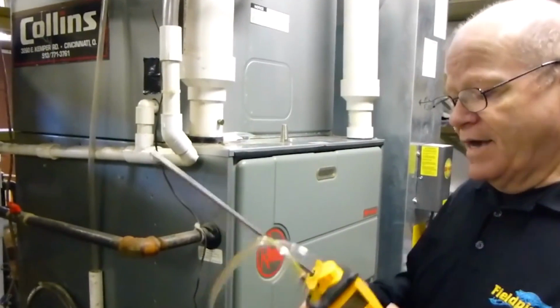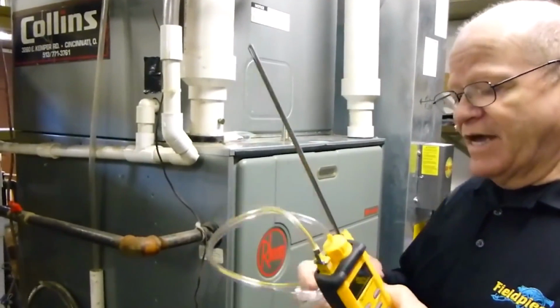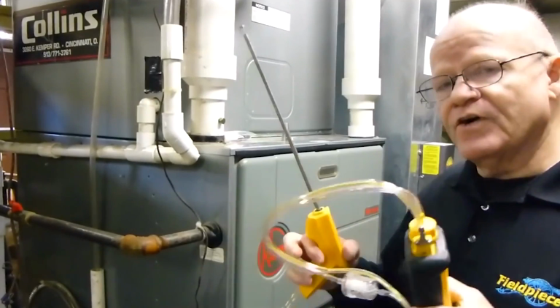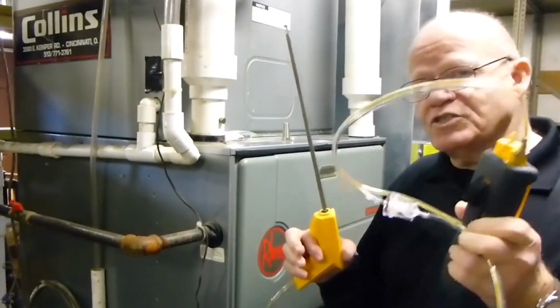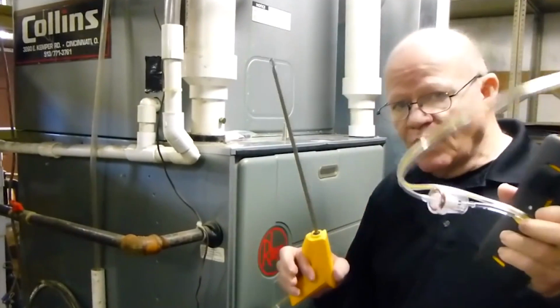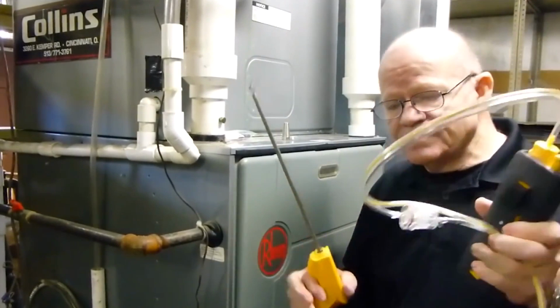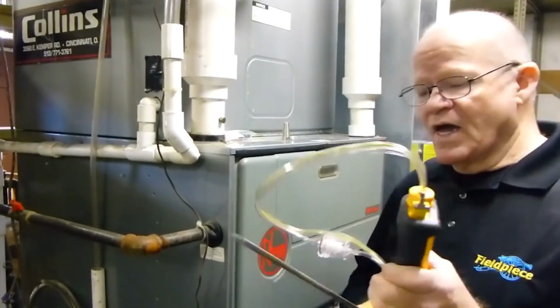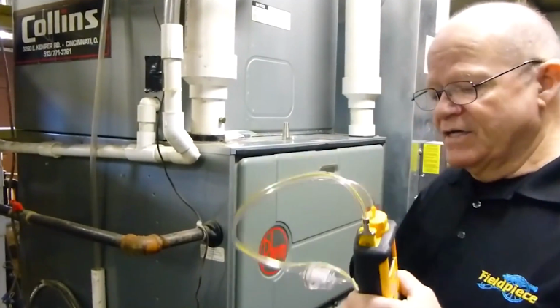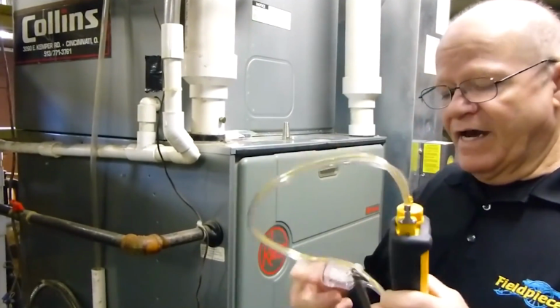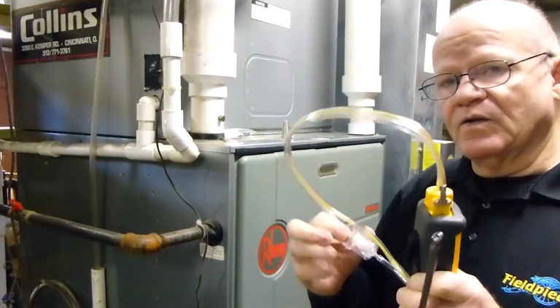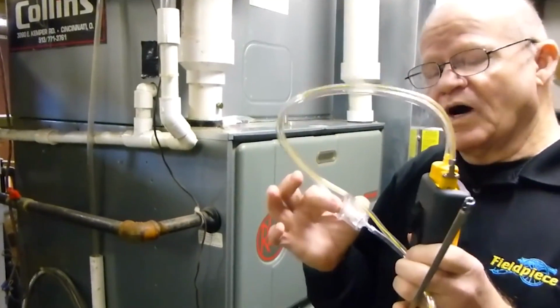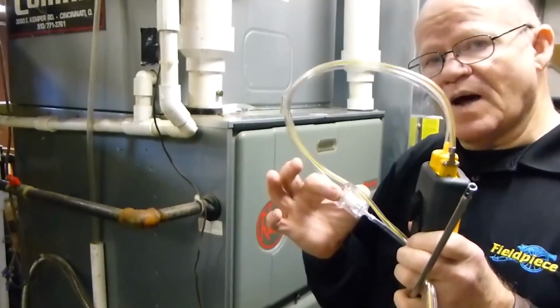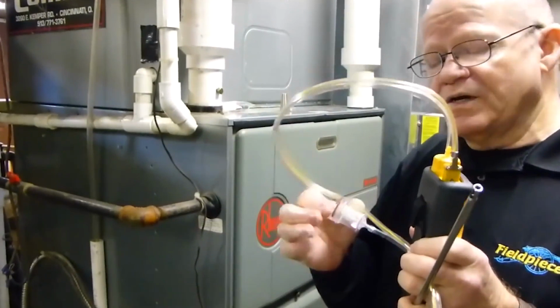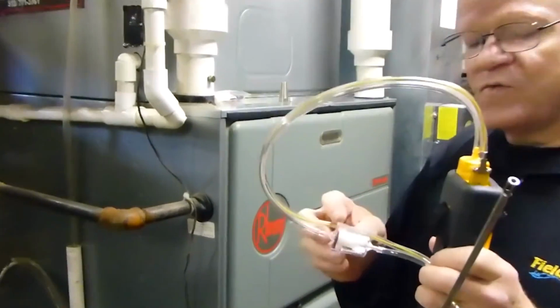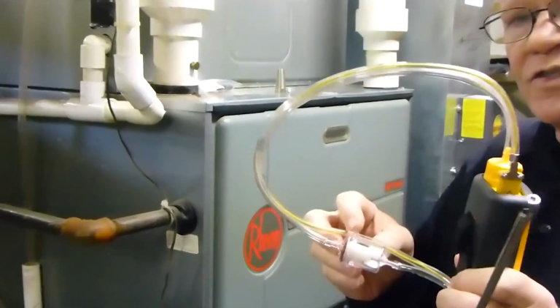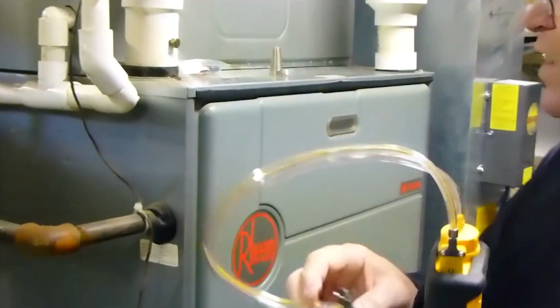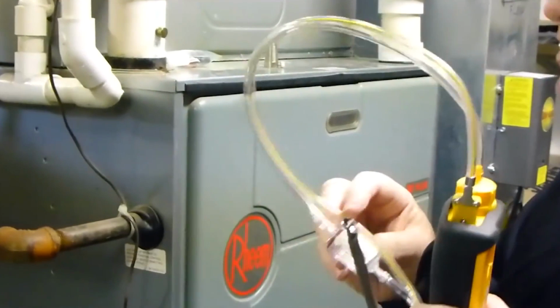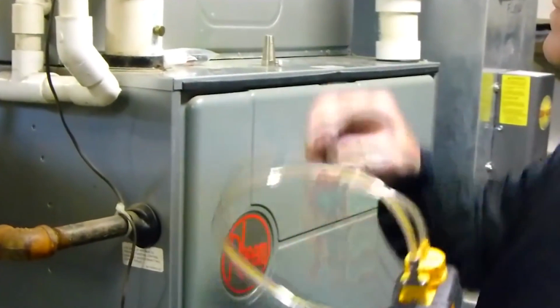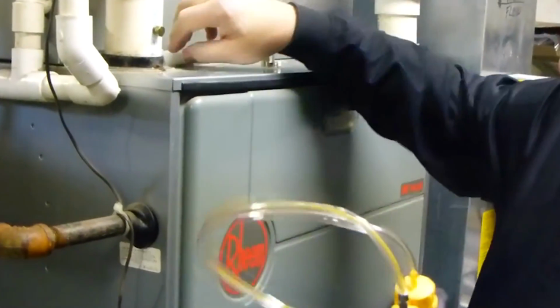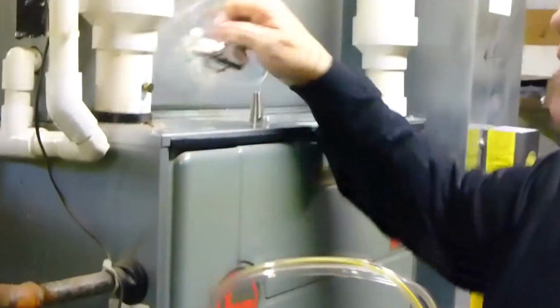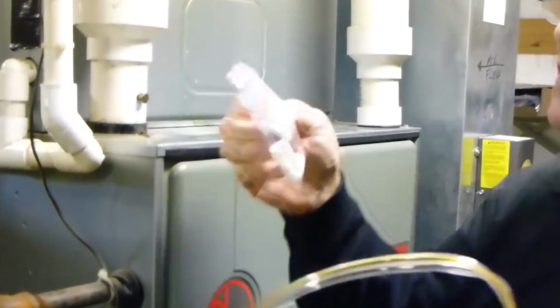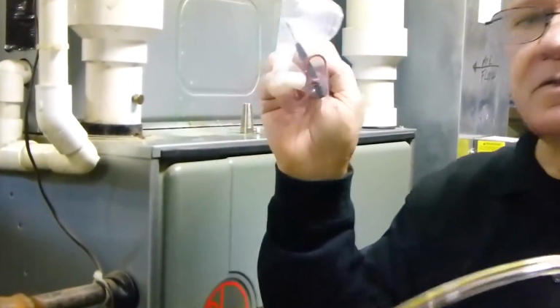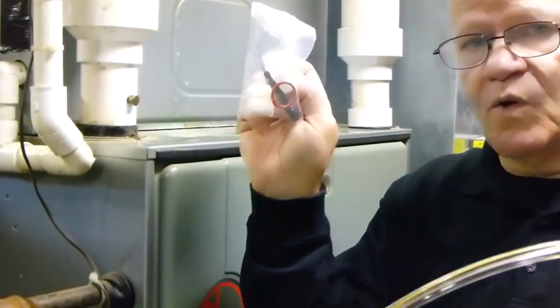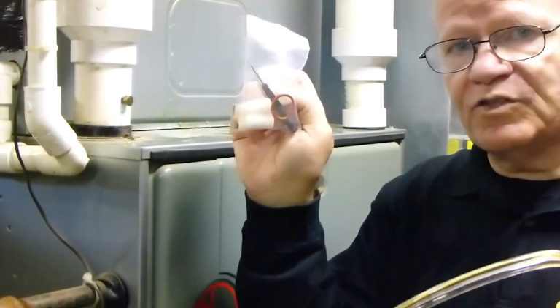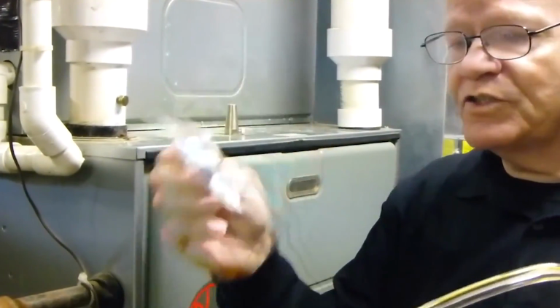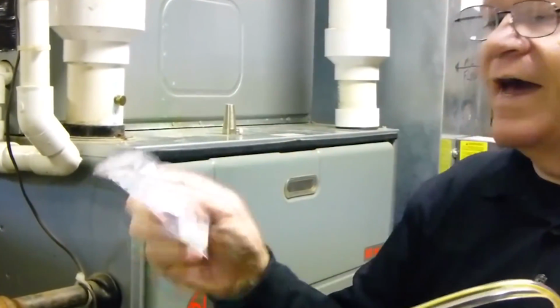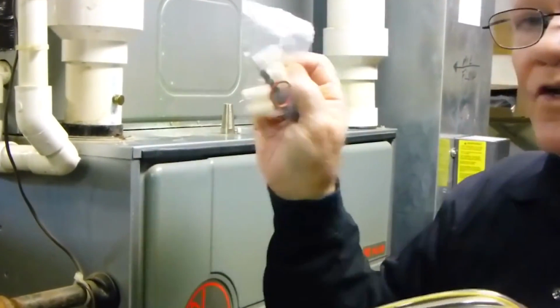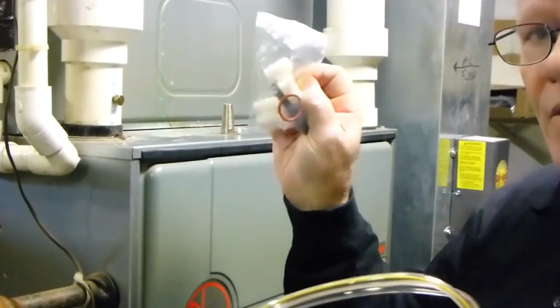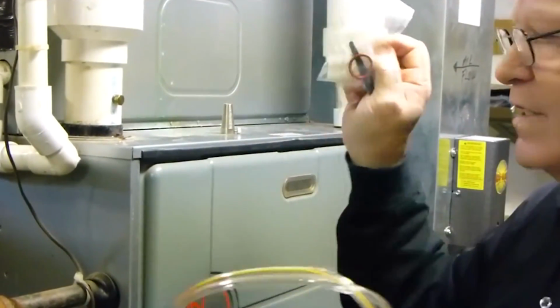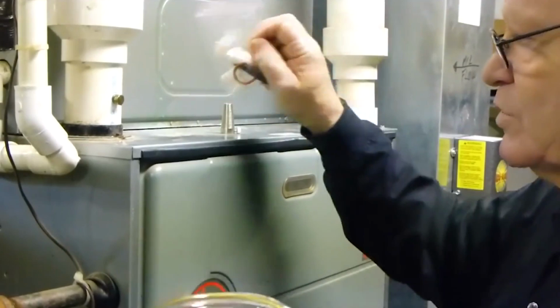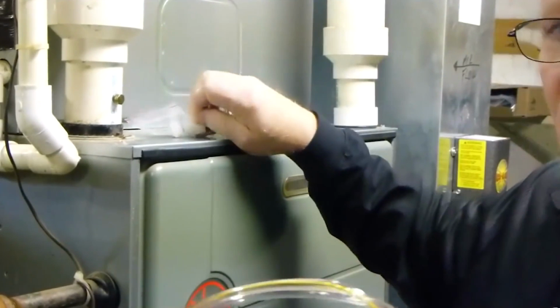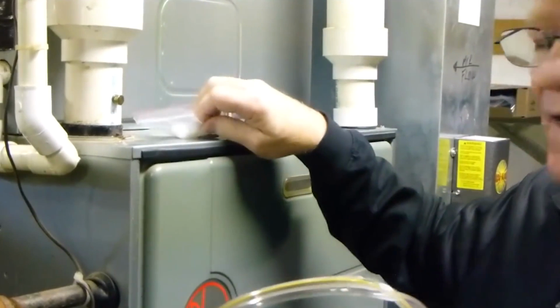It has an 8-foot dual channel hose. It's got a little water trap in here with a filter. It comes with 4 extra filters and an O-ring in case you have a problem with that.